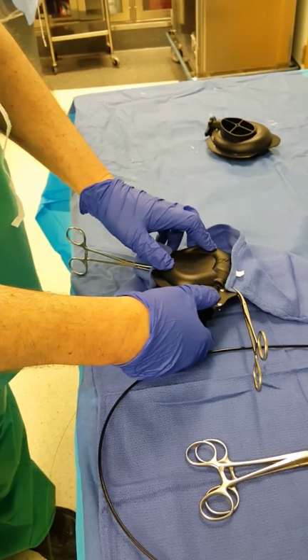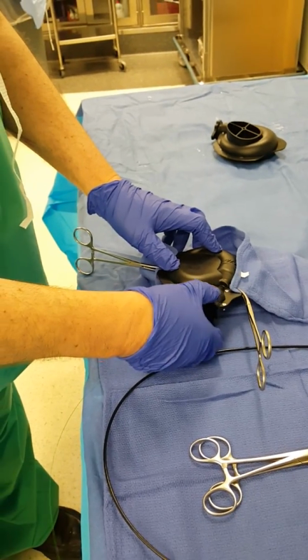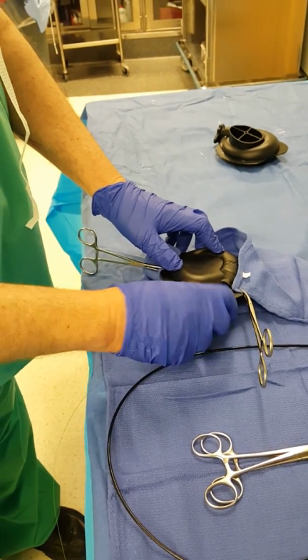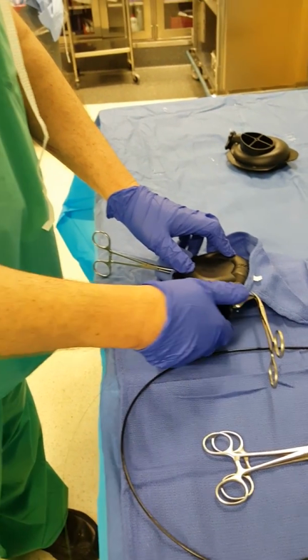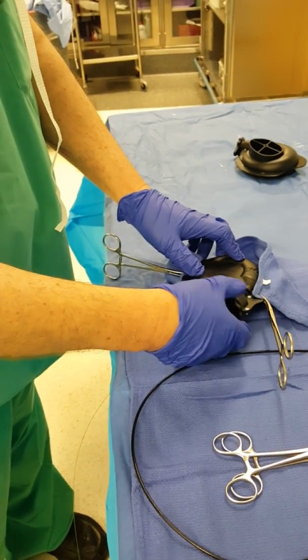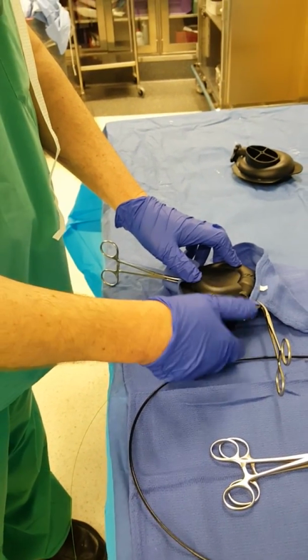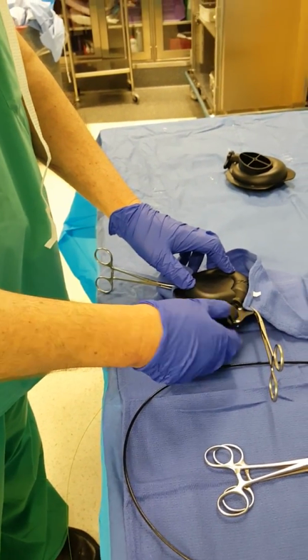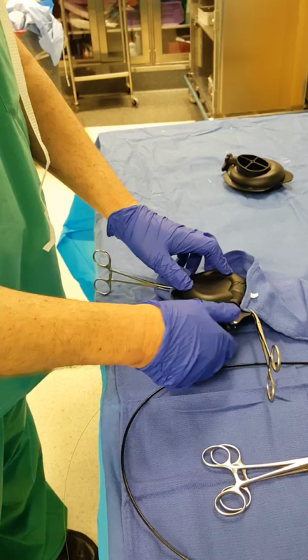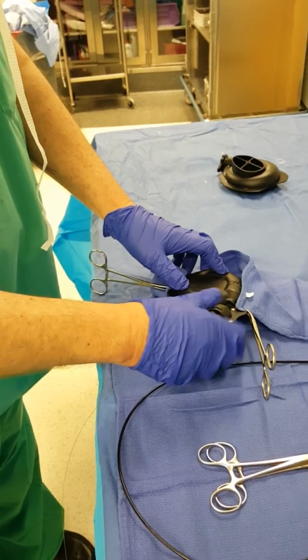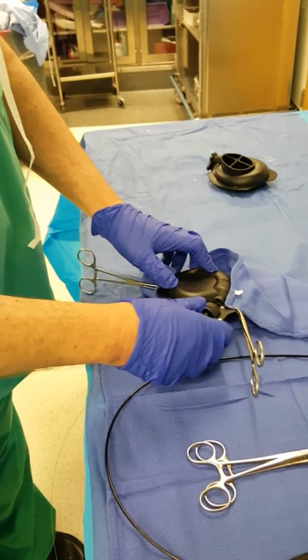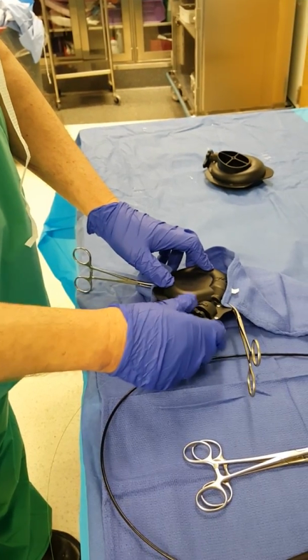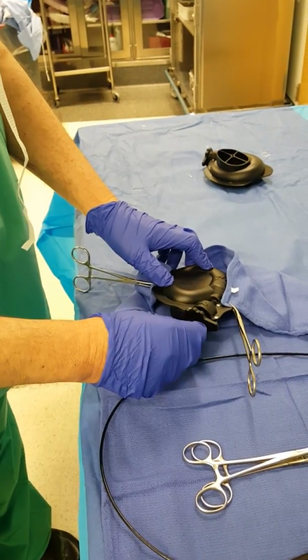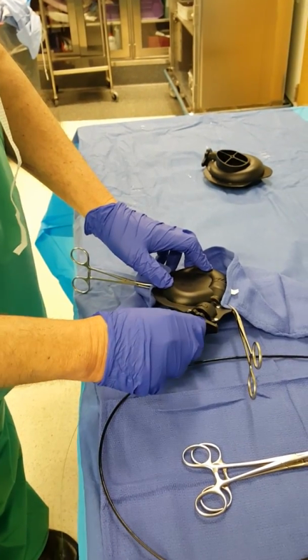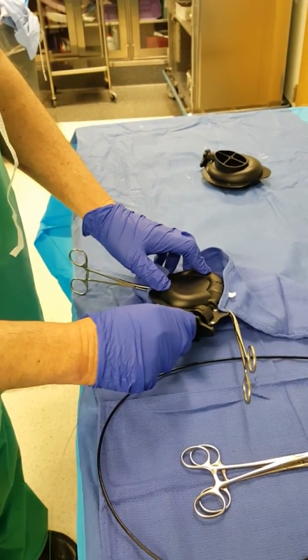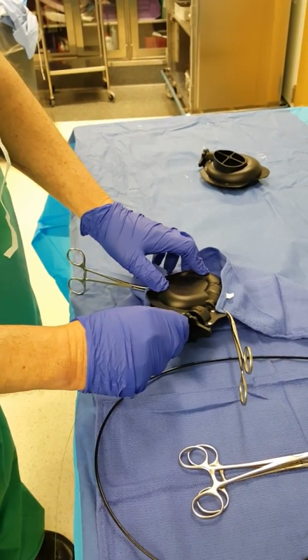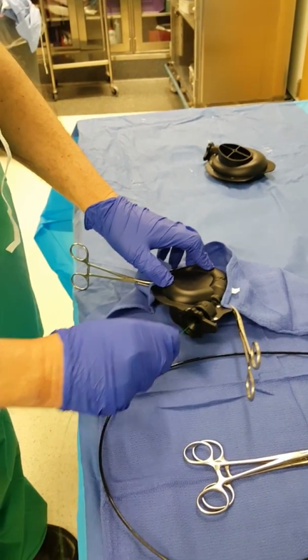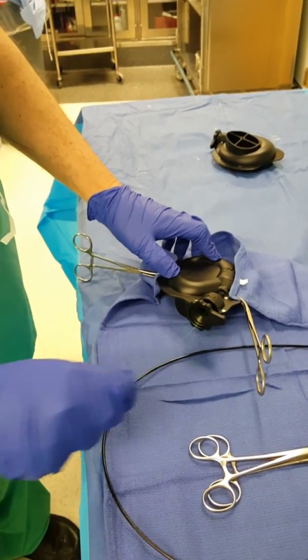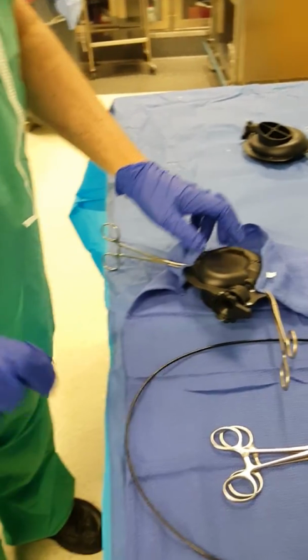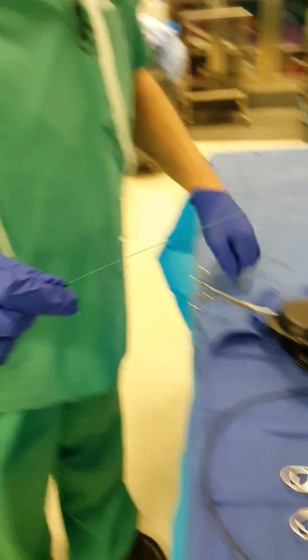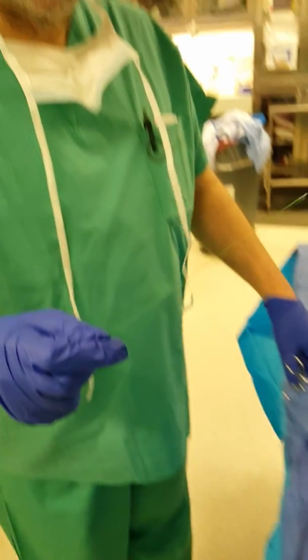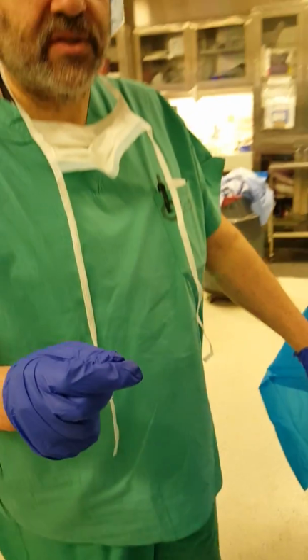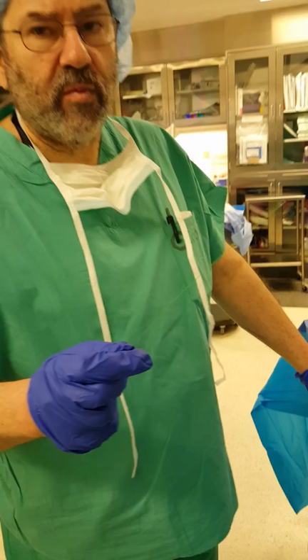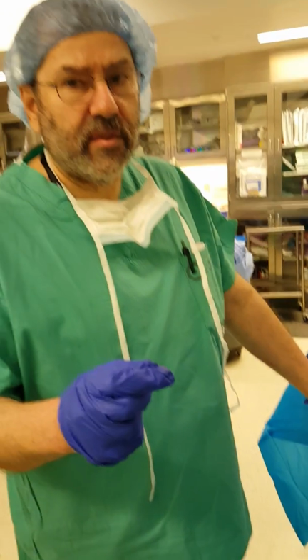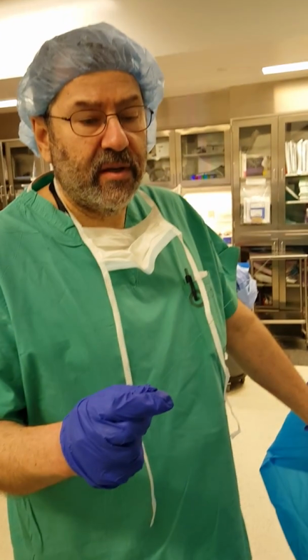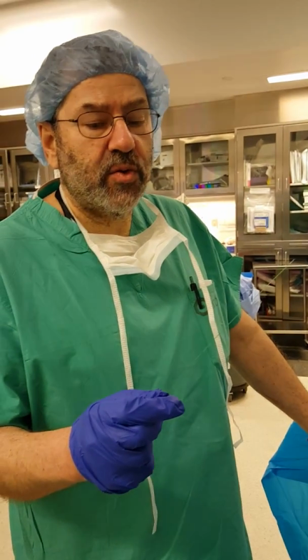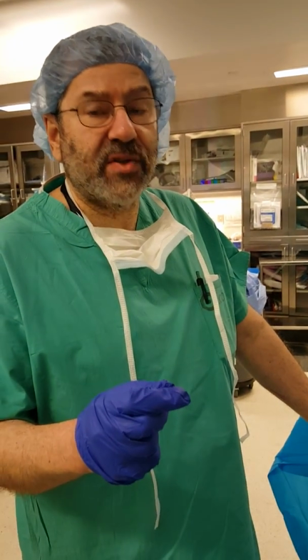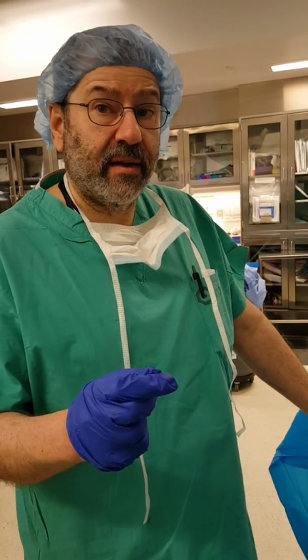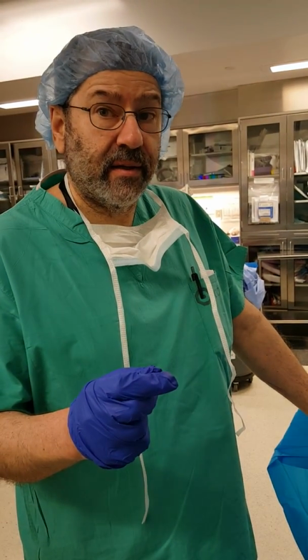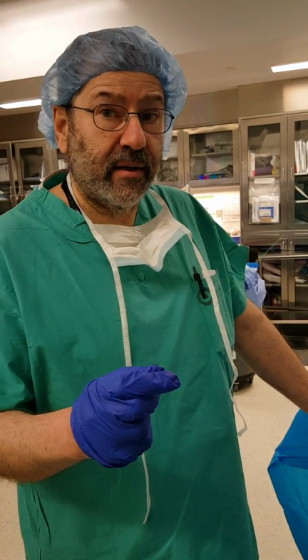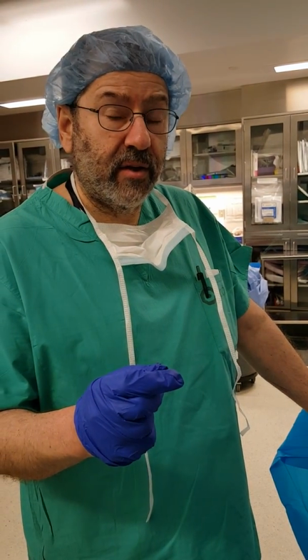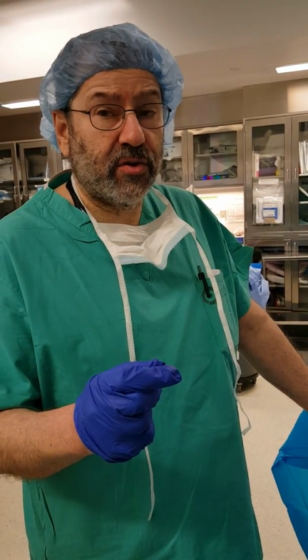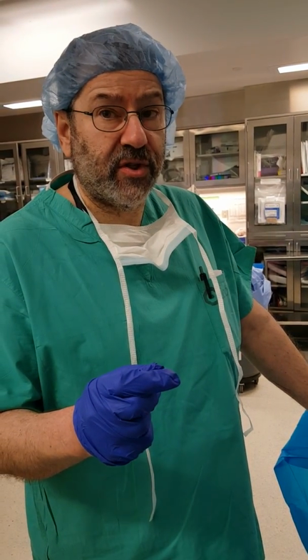To reuse the laser fiber, you now twist the latch clamp to the left and pull the laser fiber out. It is now ready to be used once again in your surgical procedure.